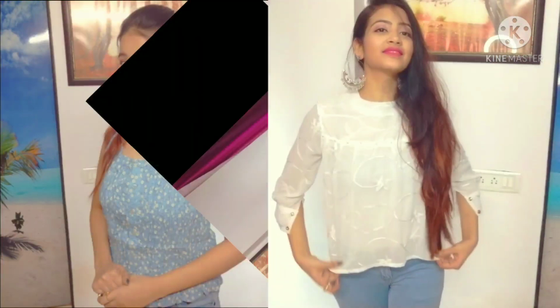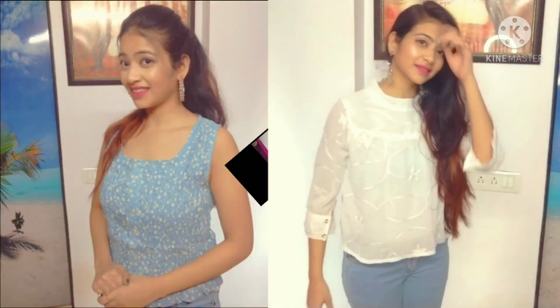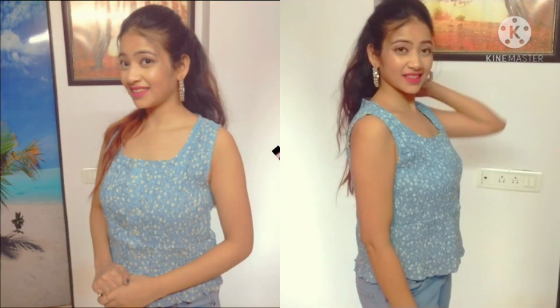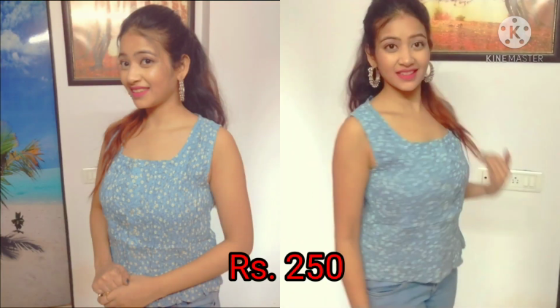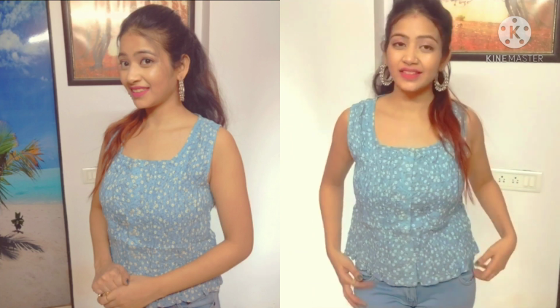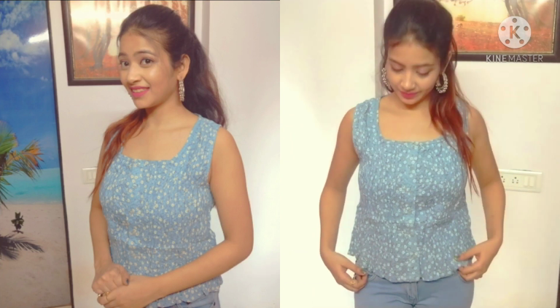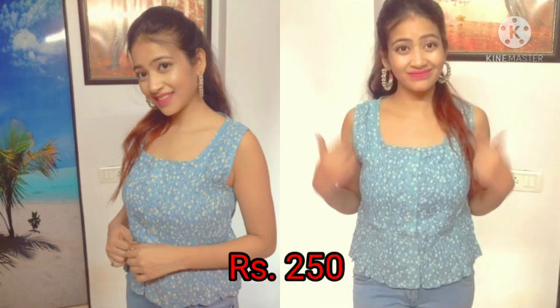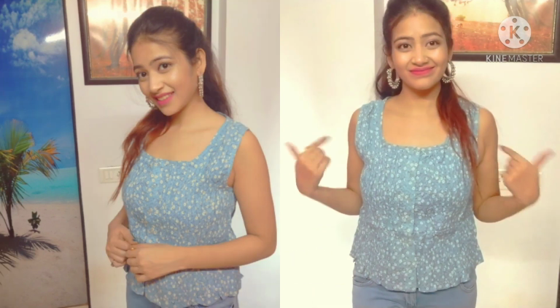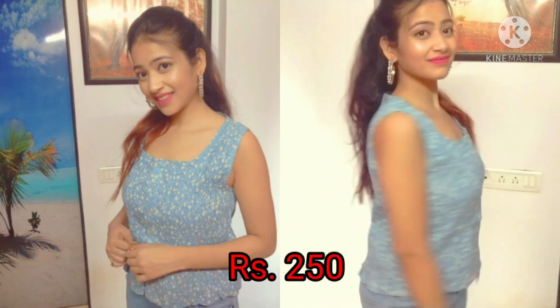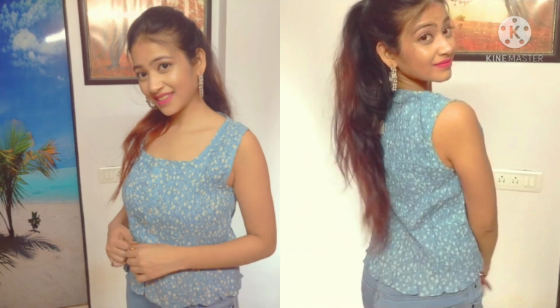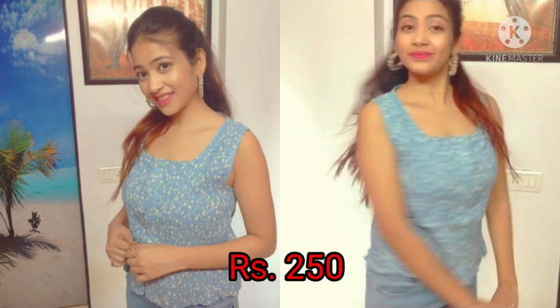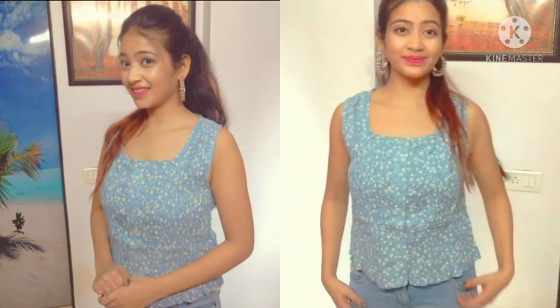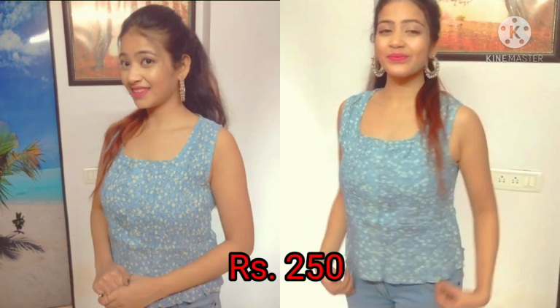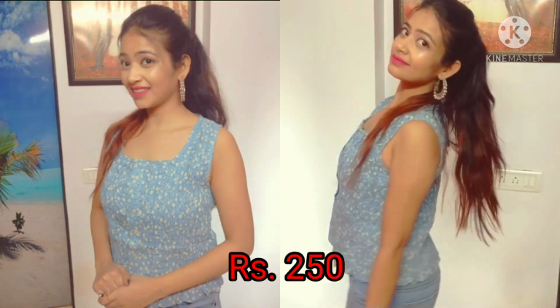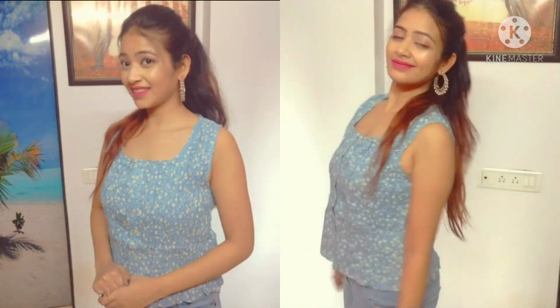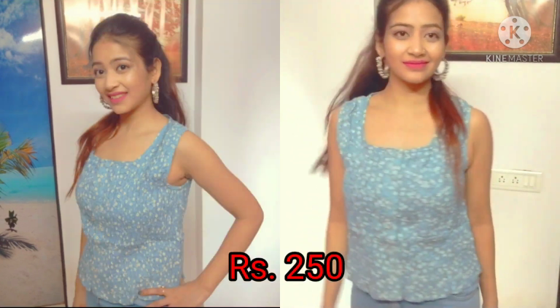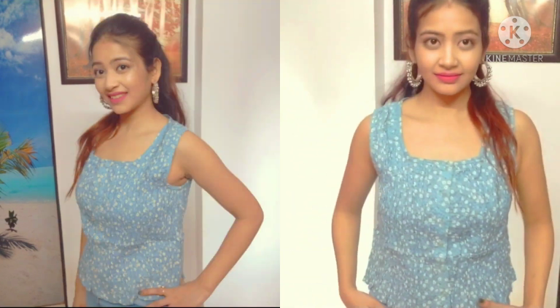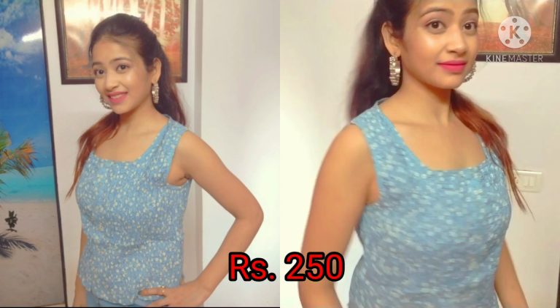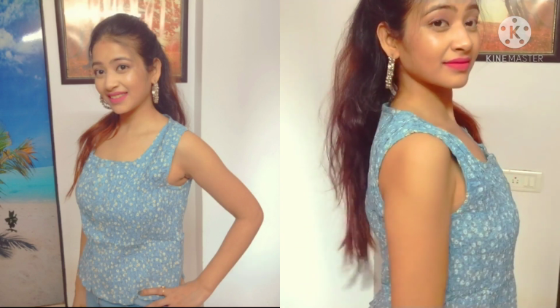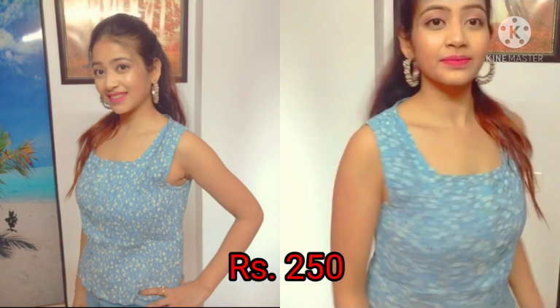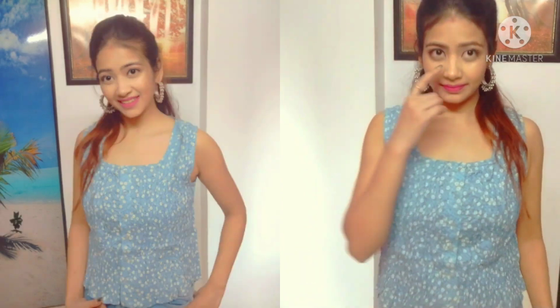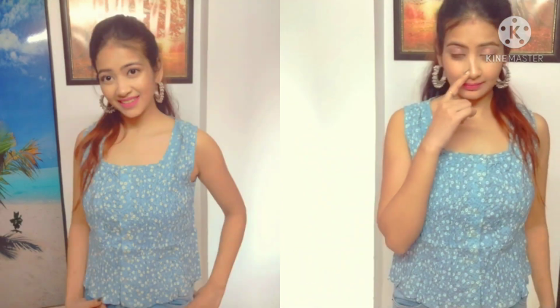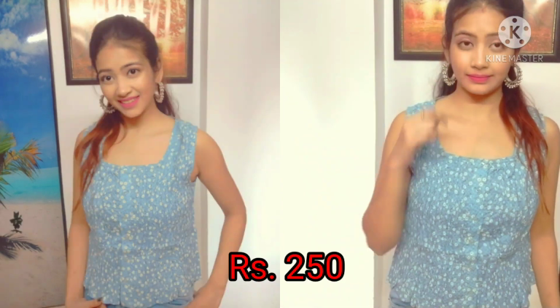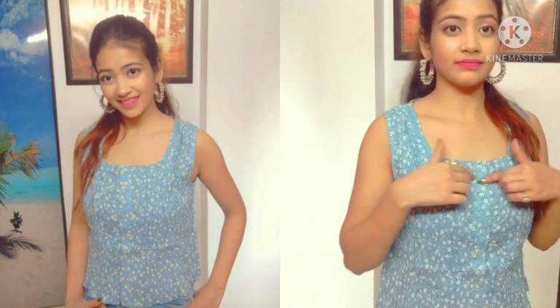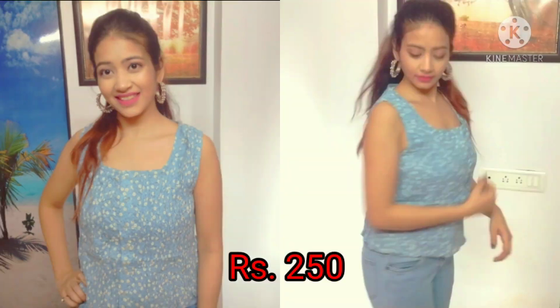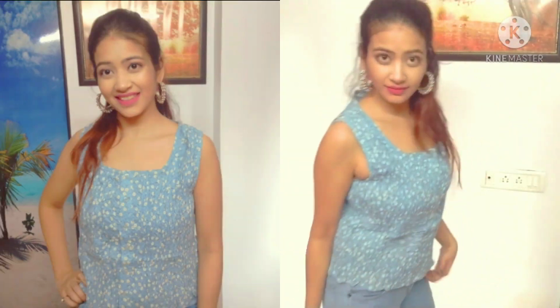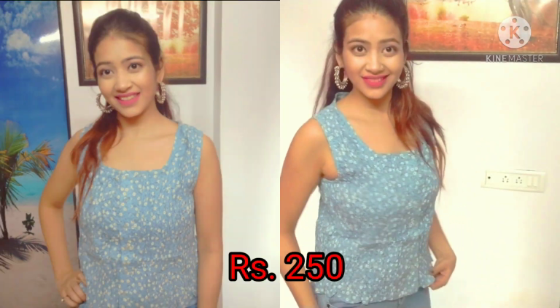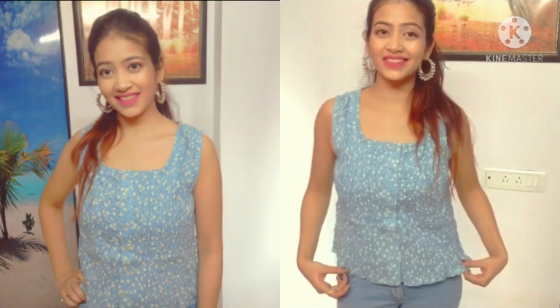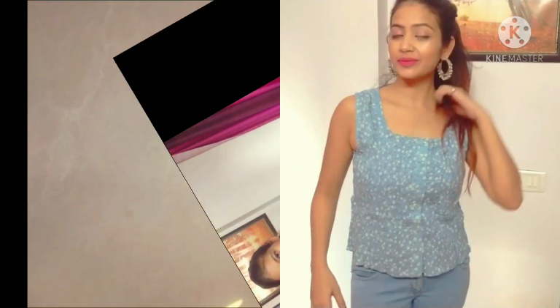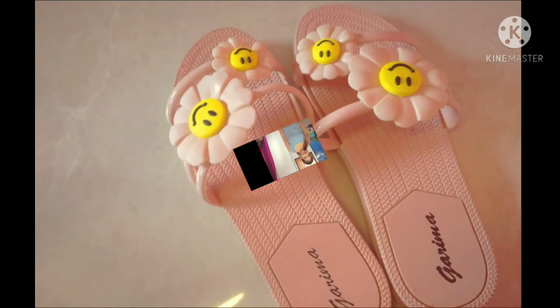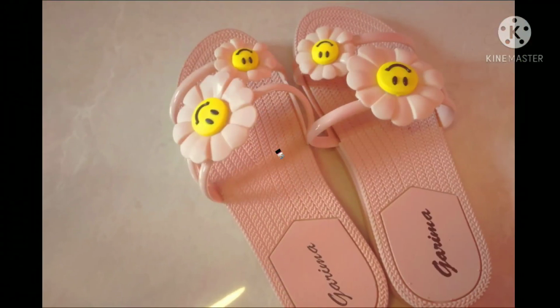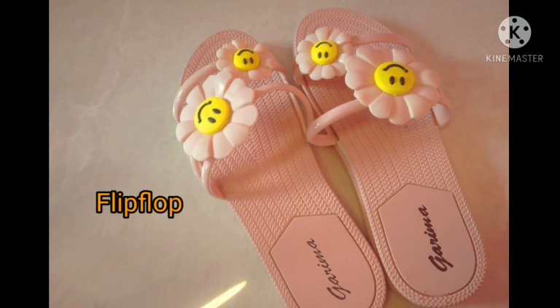Then I have this ice blue color top, which has yellow flowers on it. It is a good one, but it is just a bit loose from the waist side.